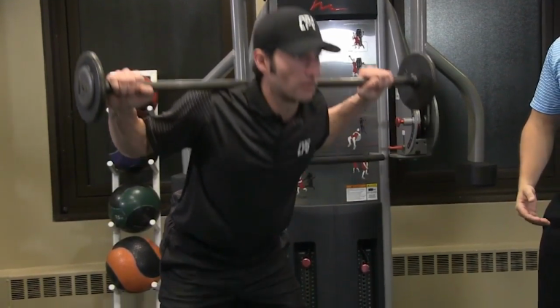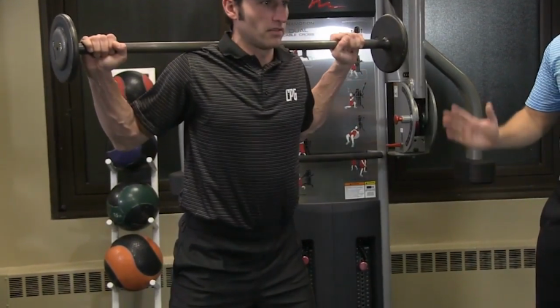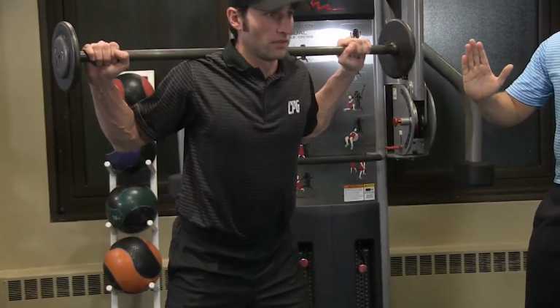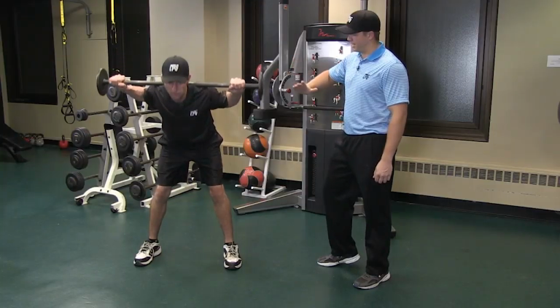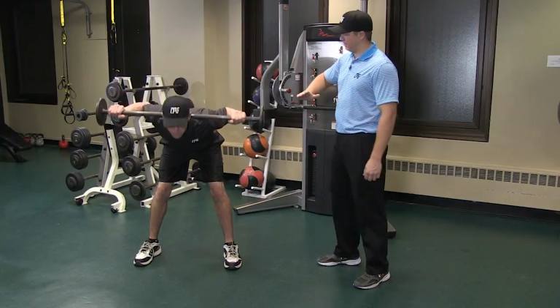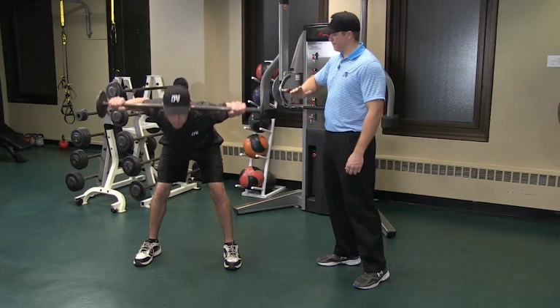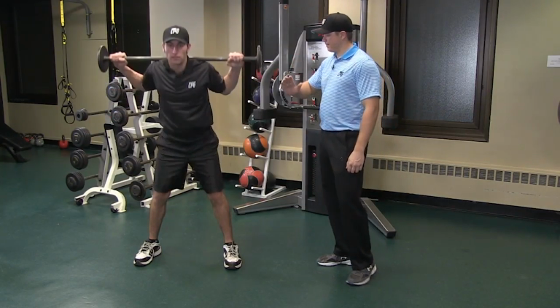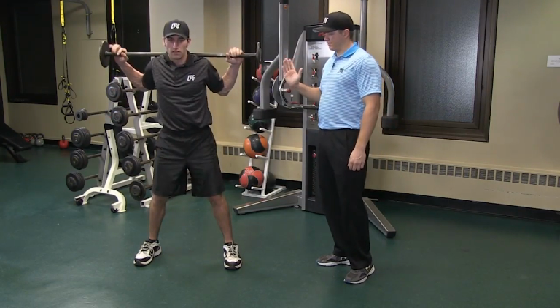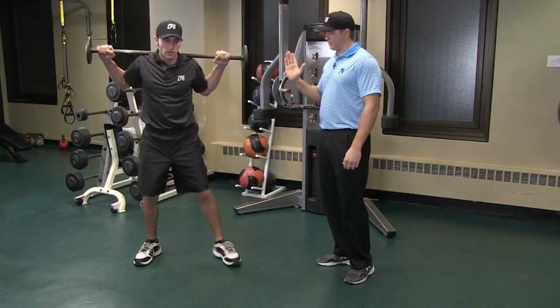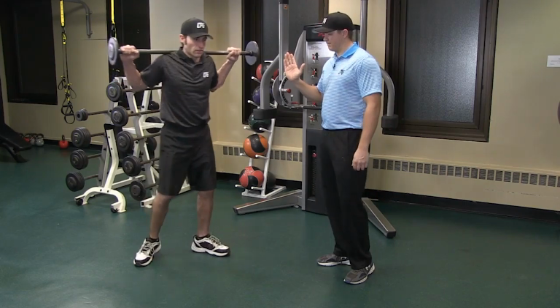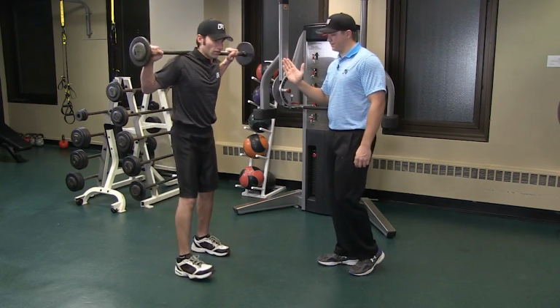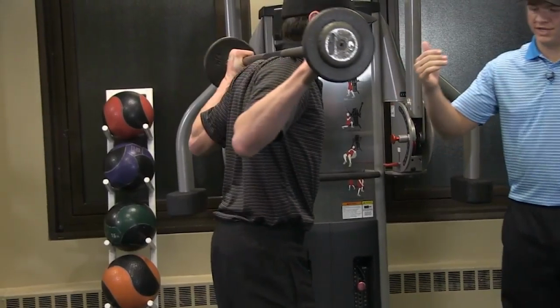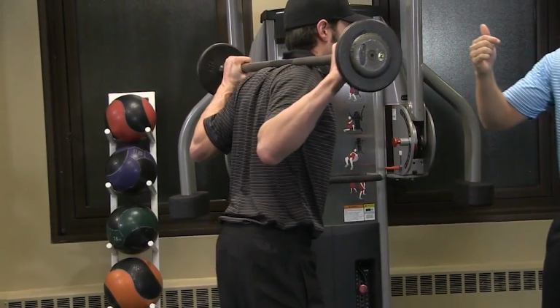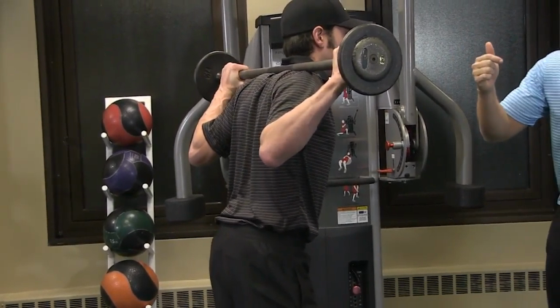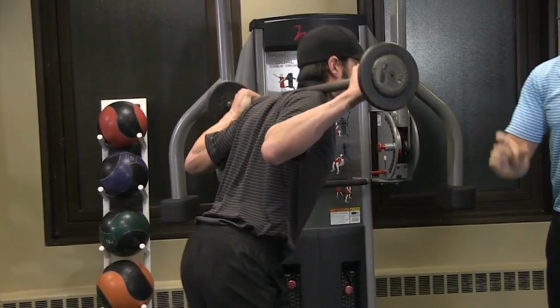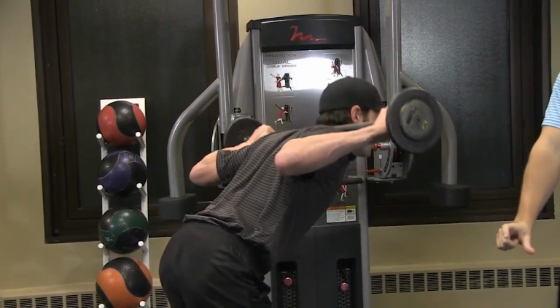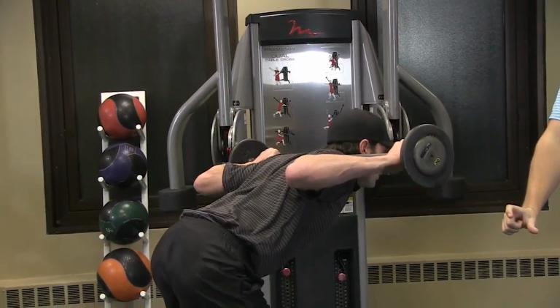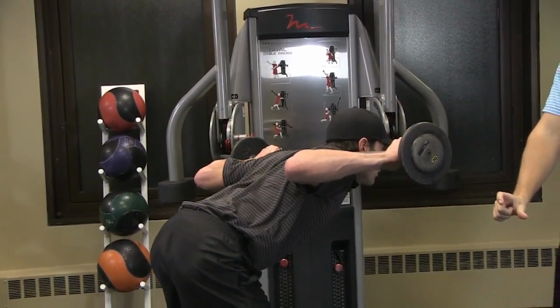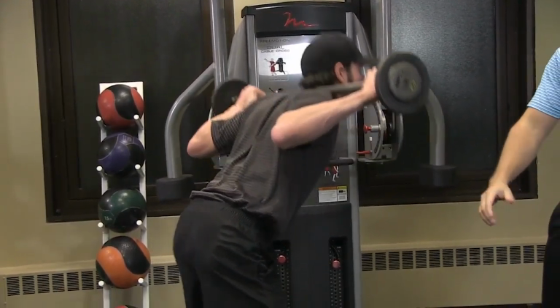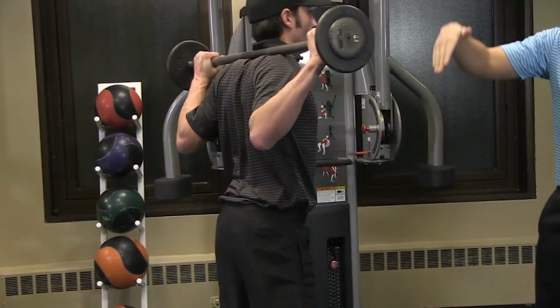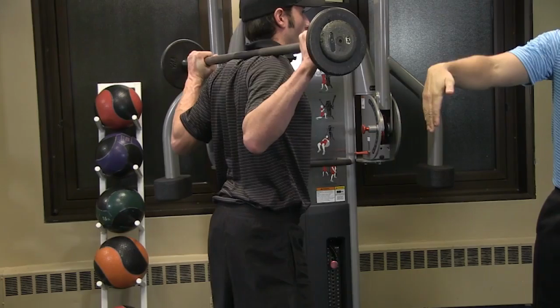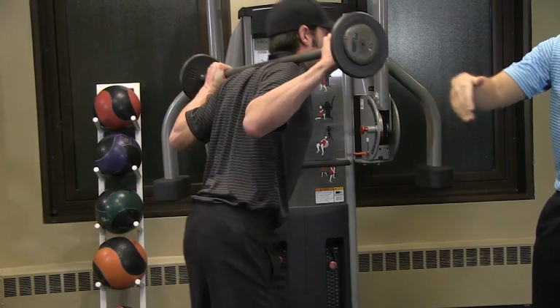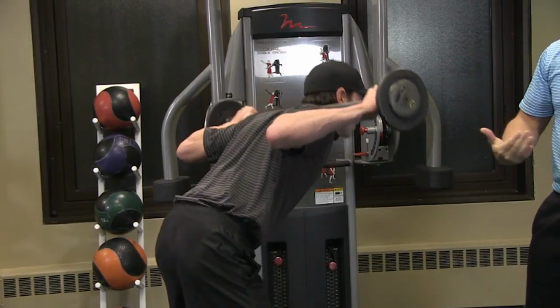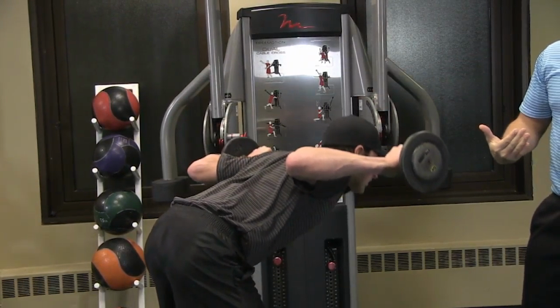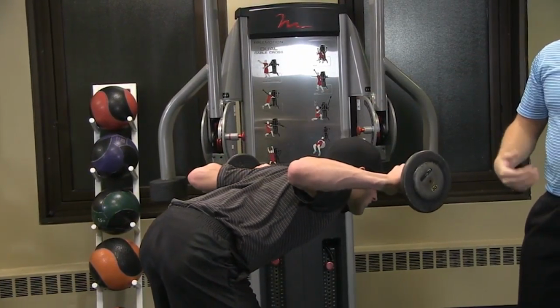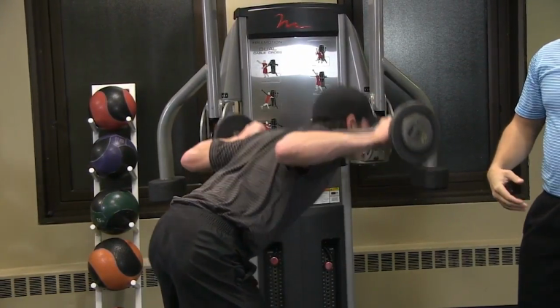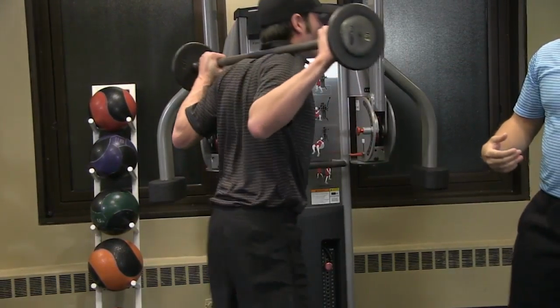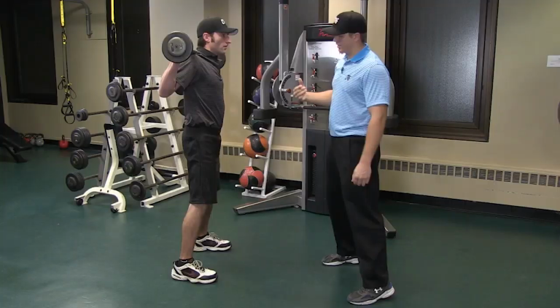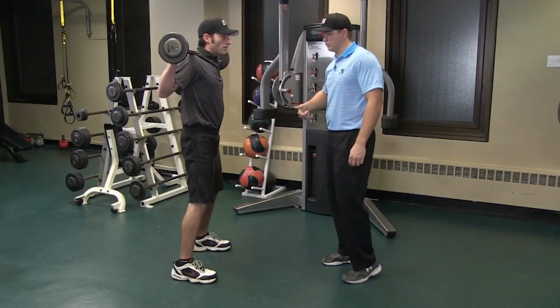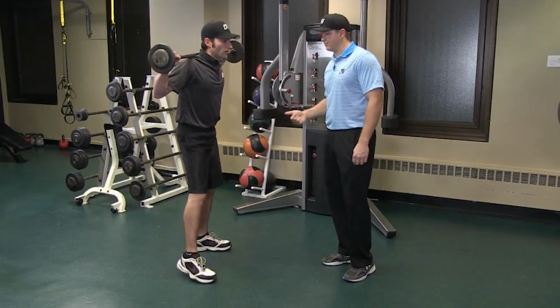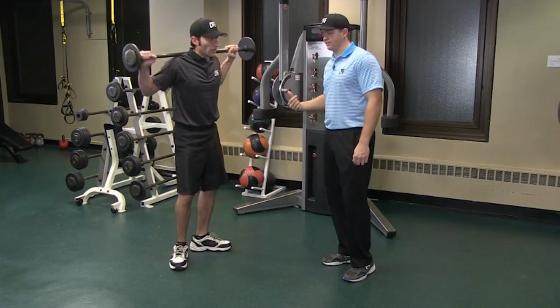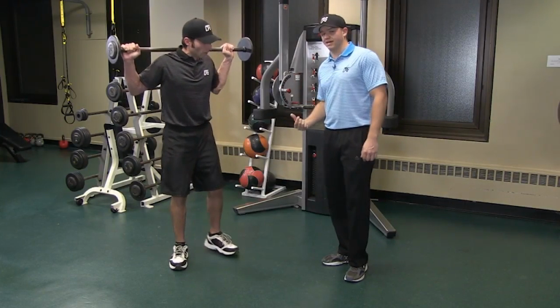Perfect. Bending forward and keeping his back straight and coming back up straight. Now when he goes down, he's going to keep his knees bent just a little bit and his back is straight so he won't cause any damage. And he's working his glutes, his hamstrings, and his lower back.